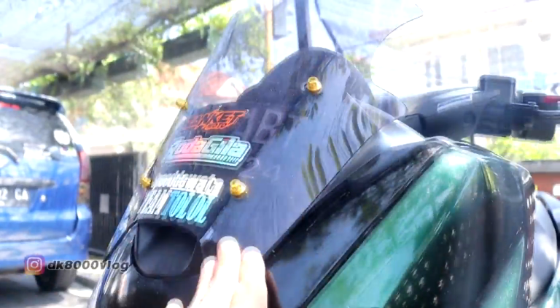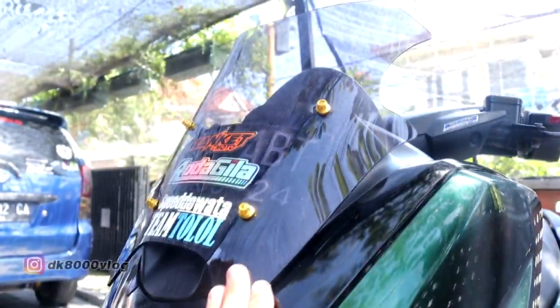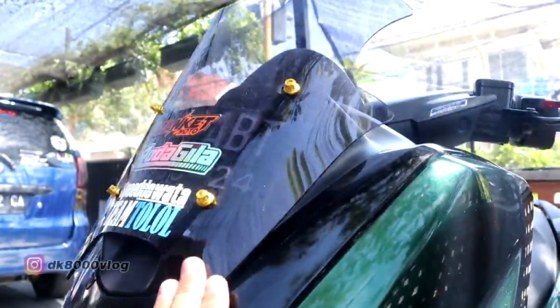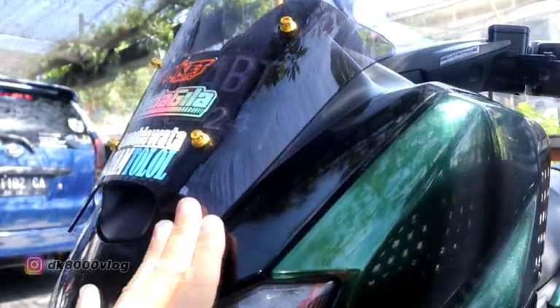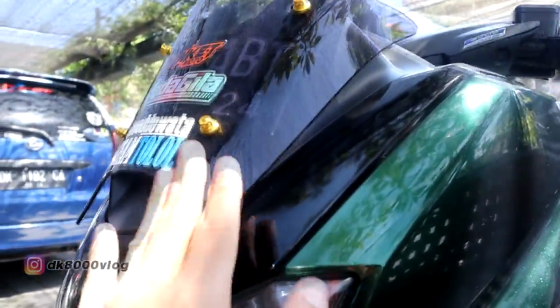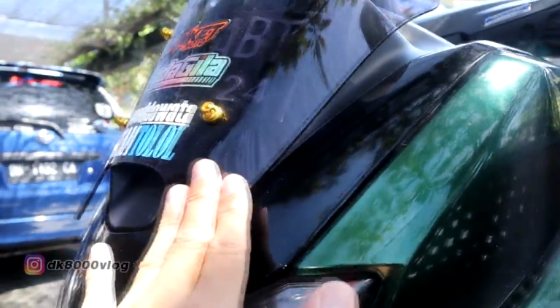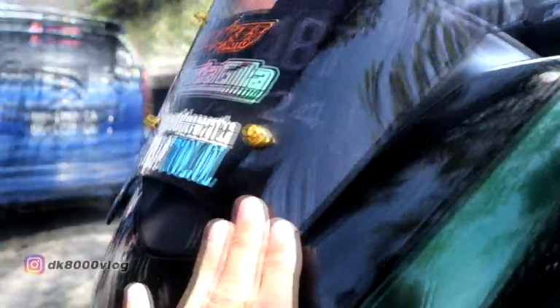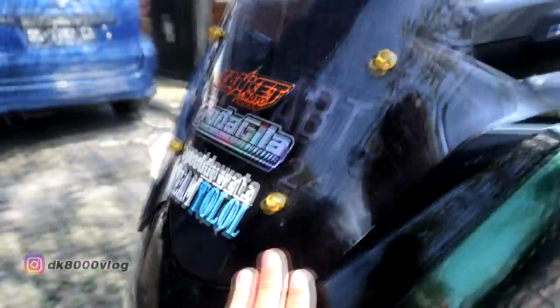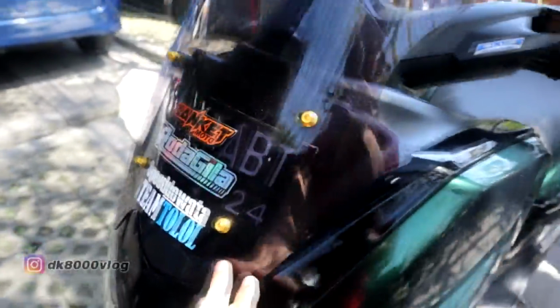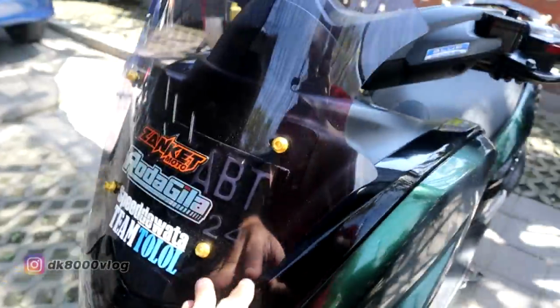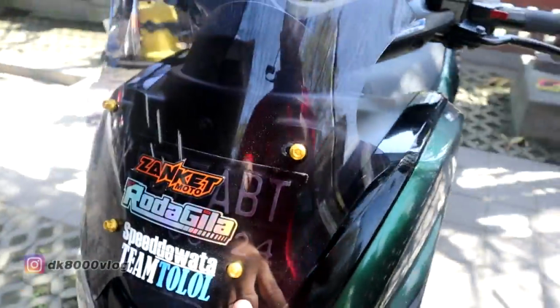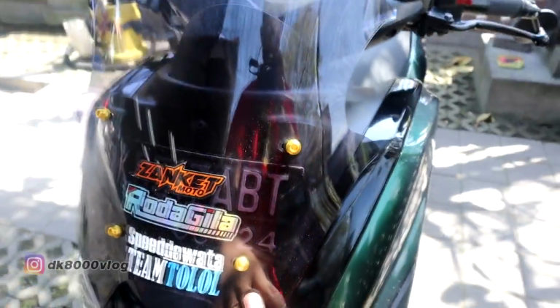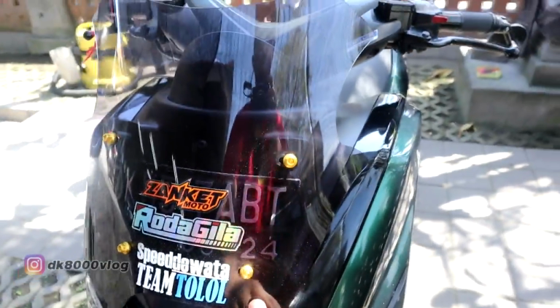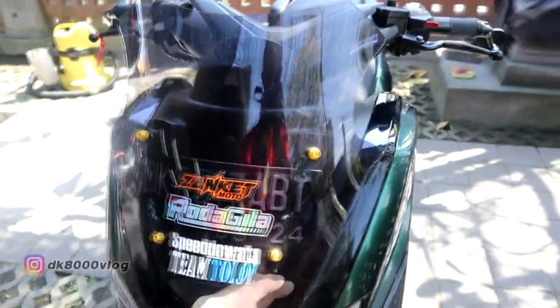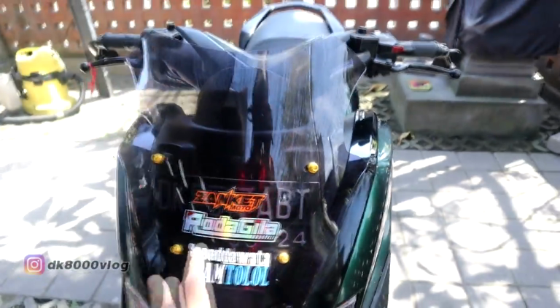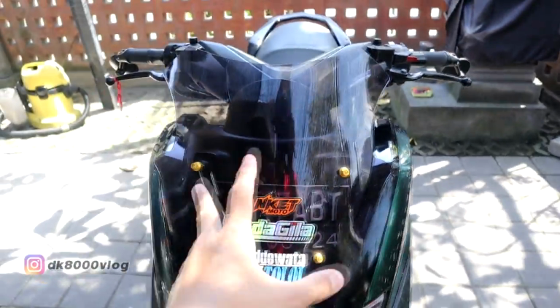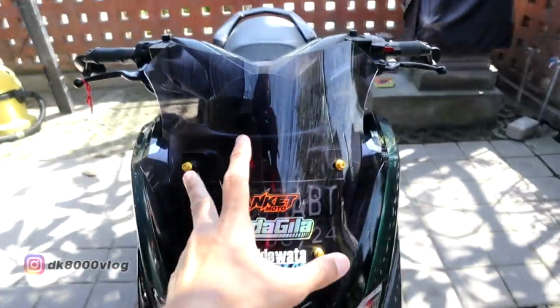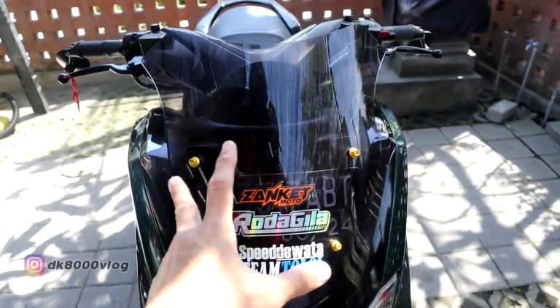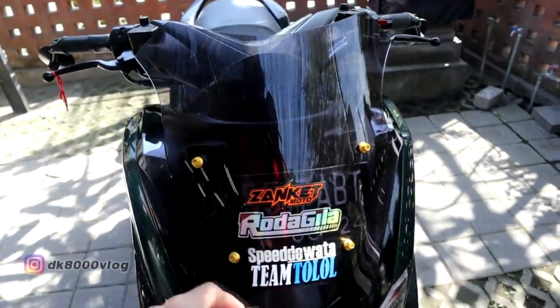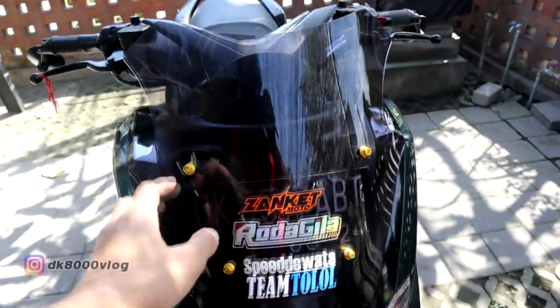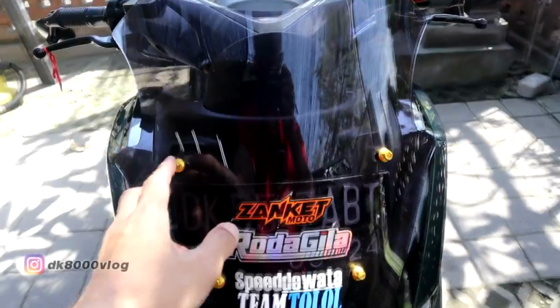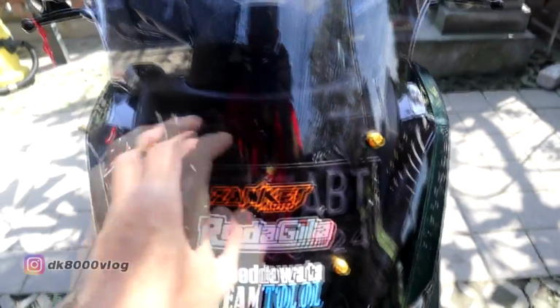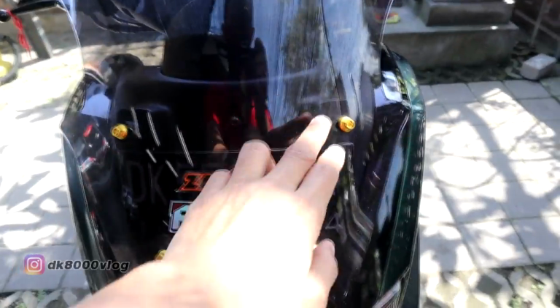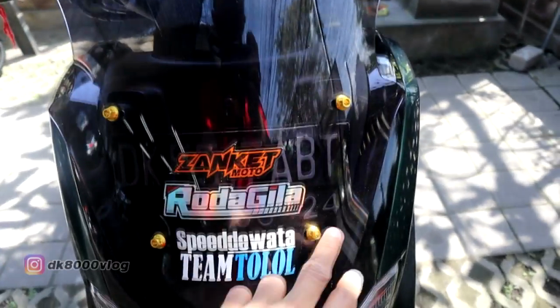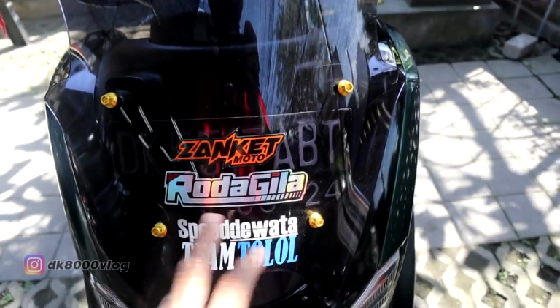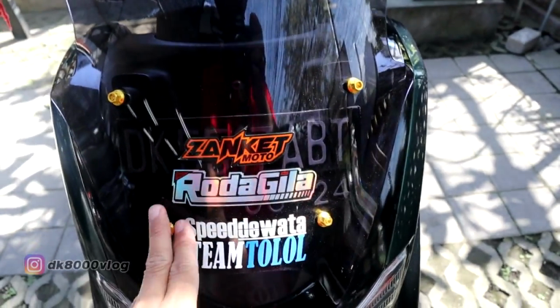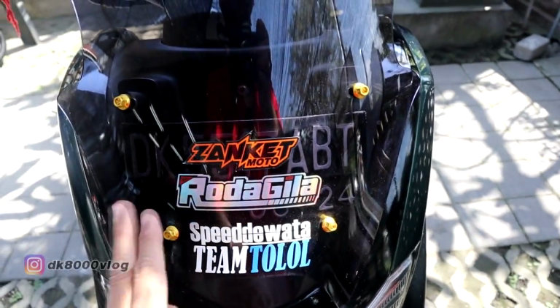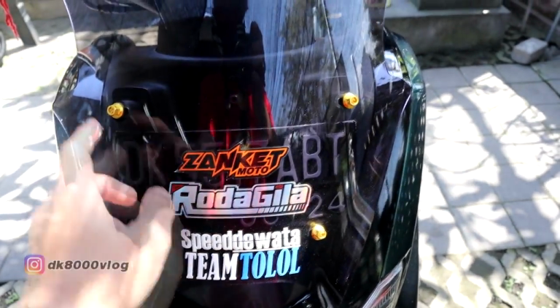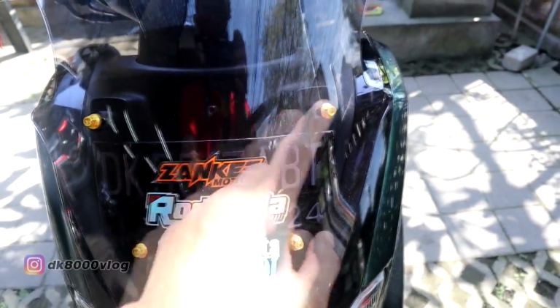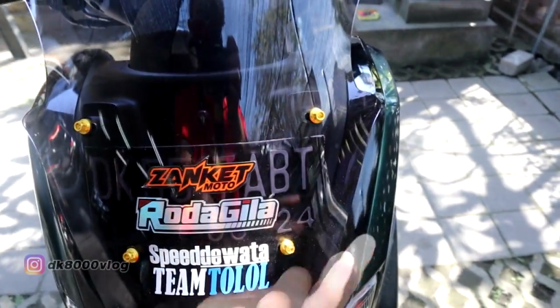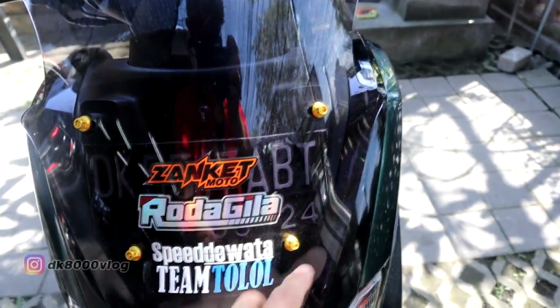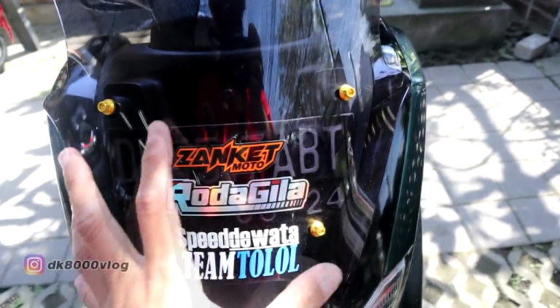Dari sisi windshield, menggunakan Ocito, harganya Rp80.000. Plus ditemani 4 buah pro-bolt, Rp20.000 per biji, warna emas.